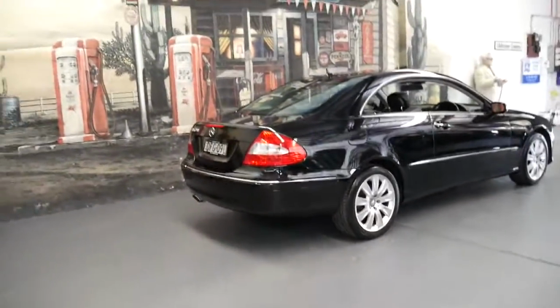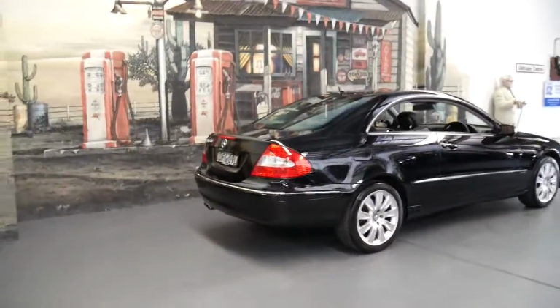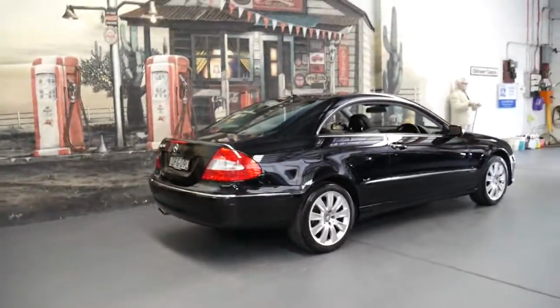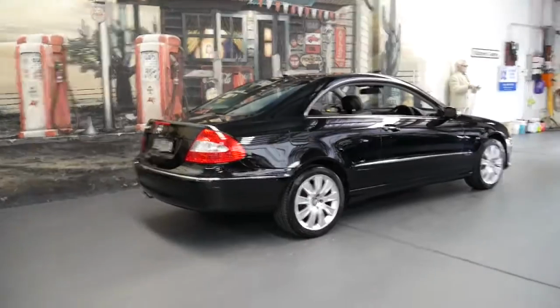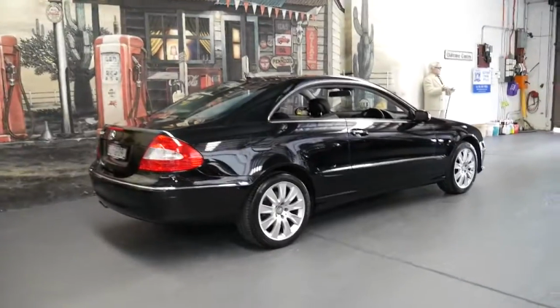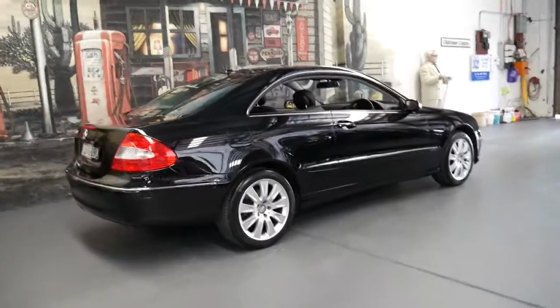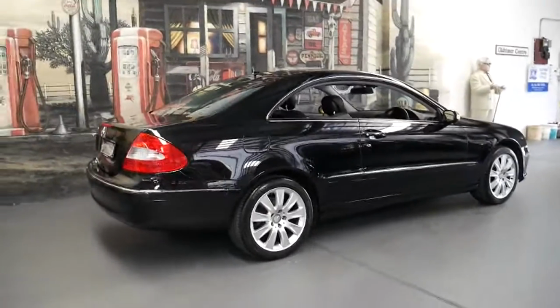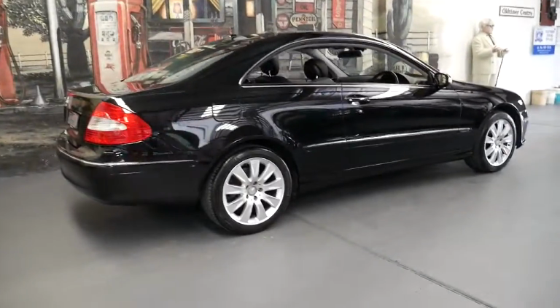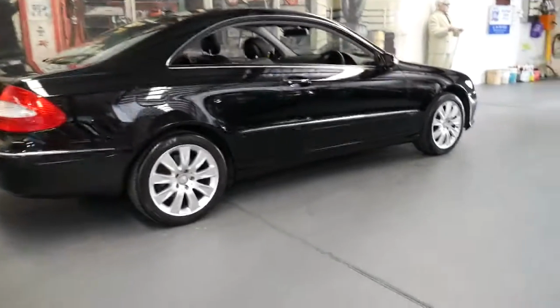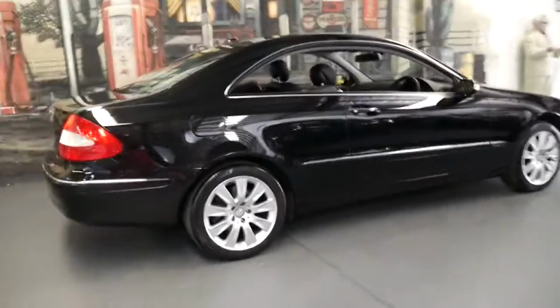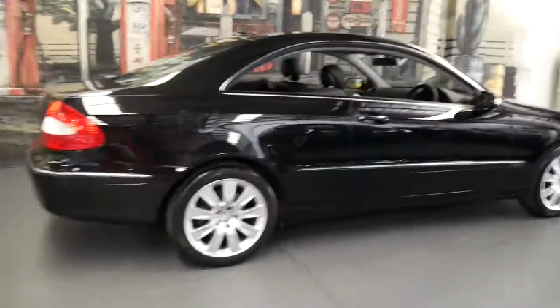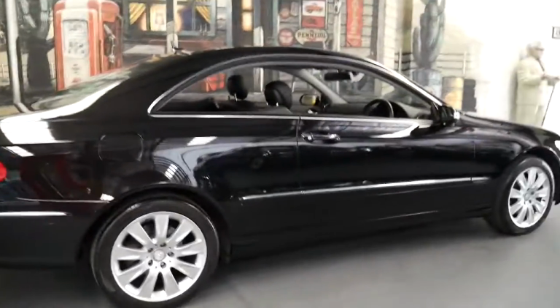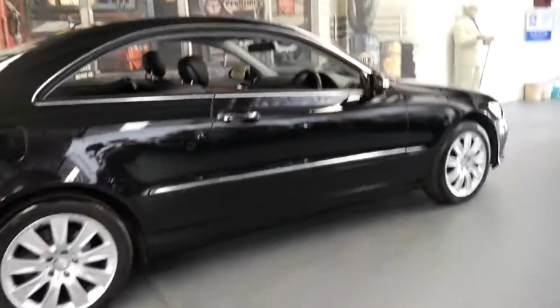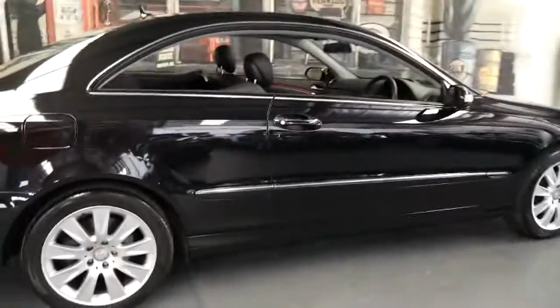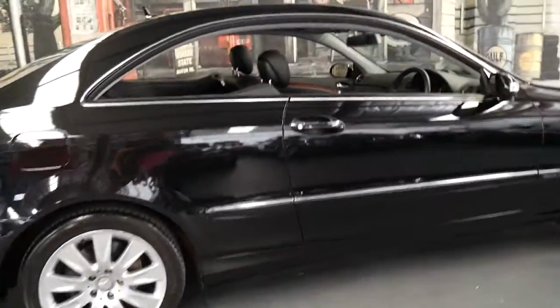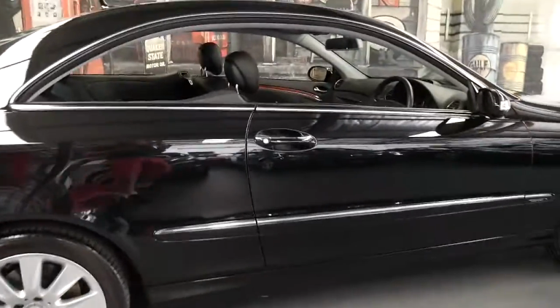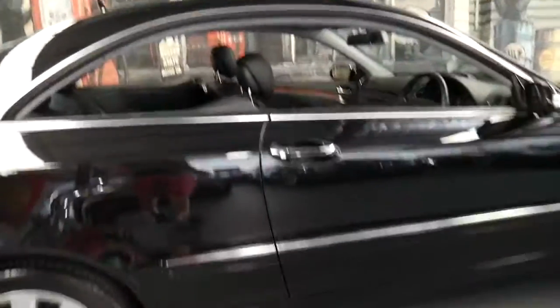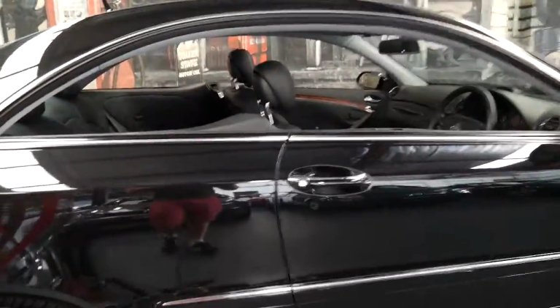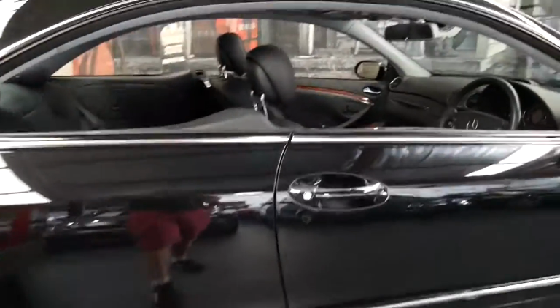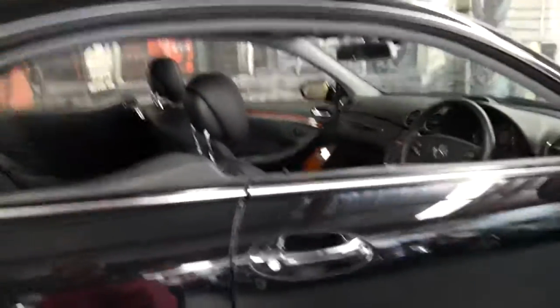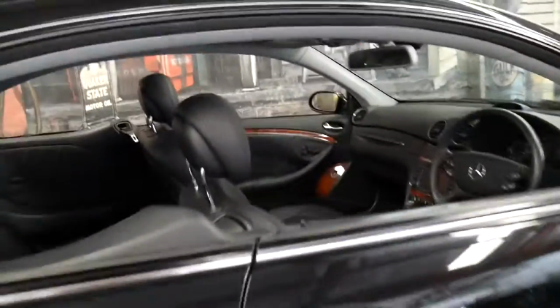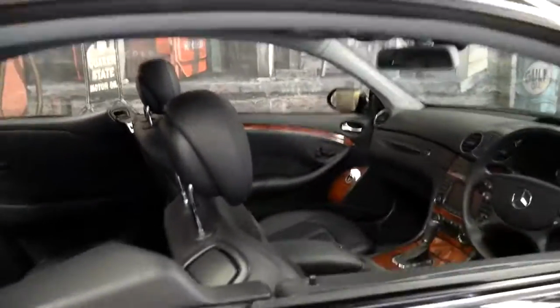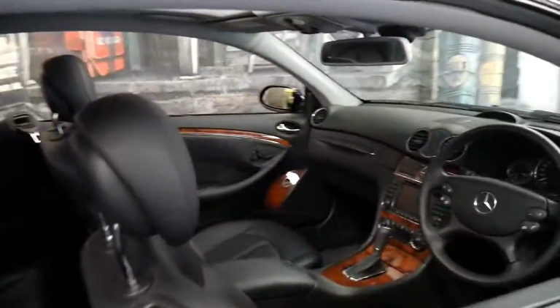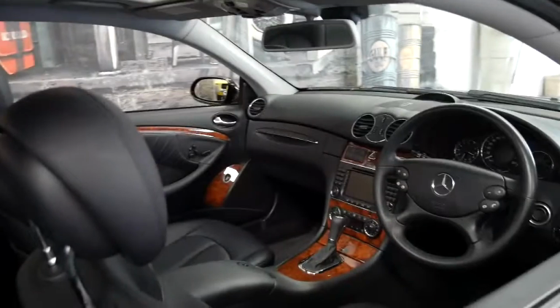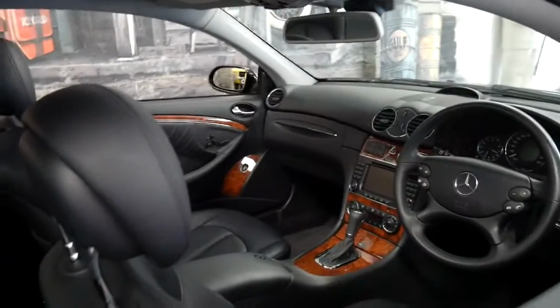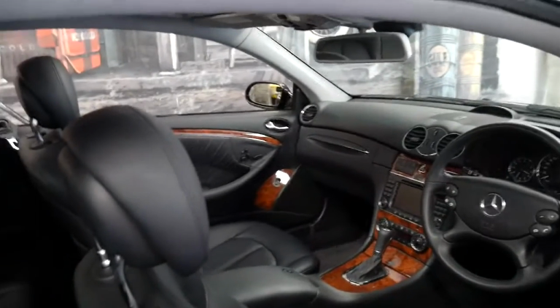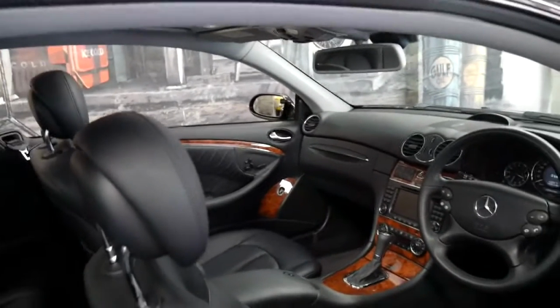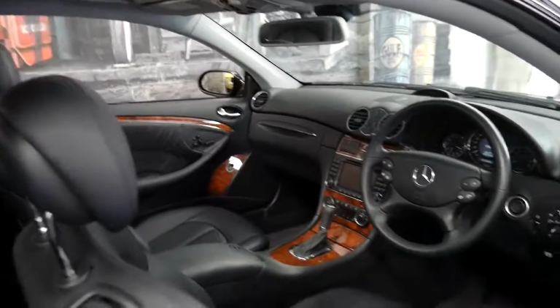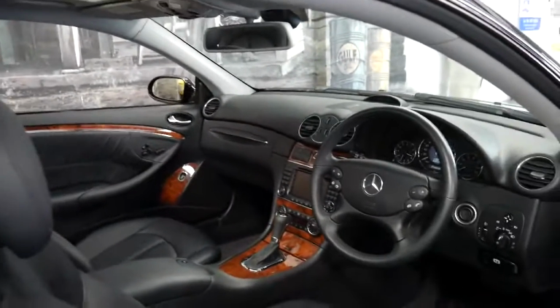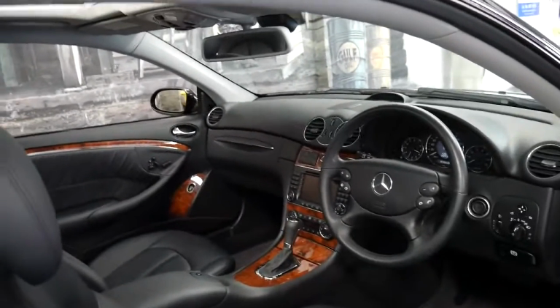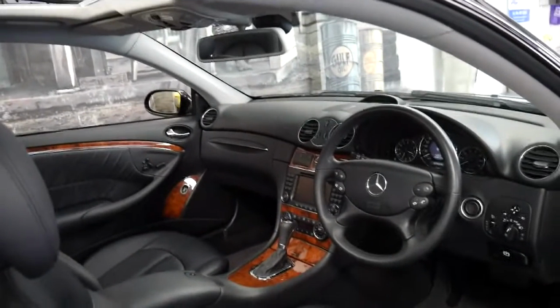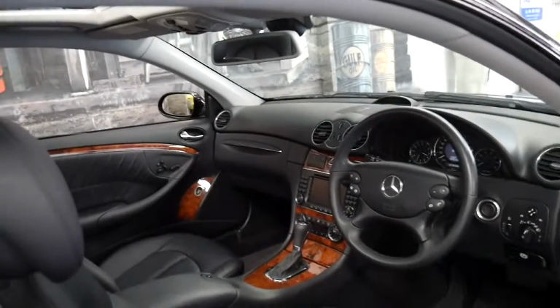It's in incredible condition and I just think it represents great value. It's Bluetooth compatible, has navigation, parking sensors, cruise control, memory seats, electric seats, auto lights, auto wipers, and the list goes on.